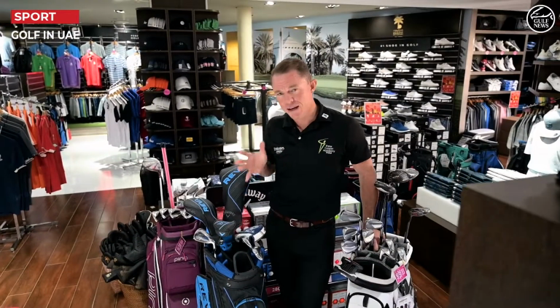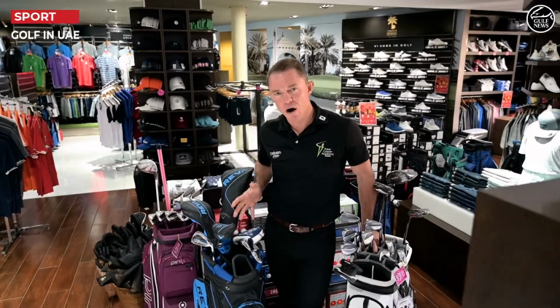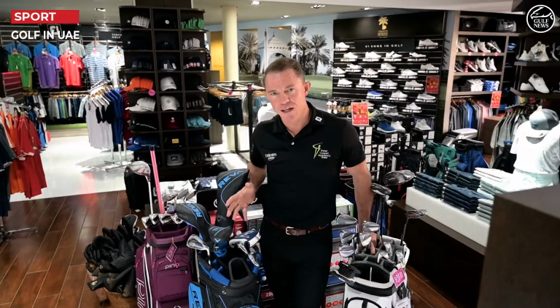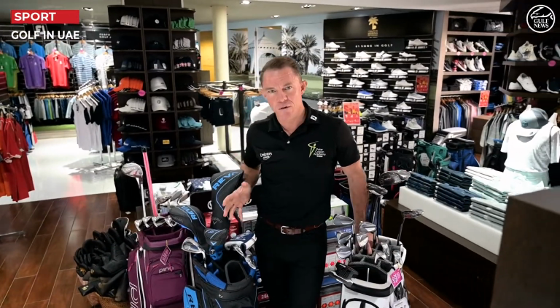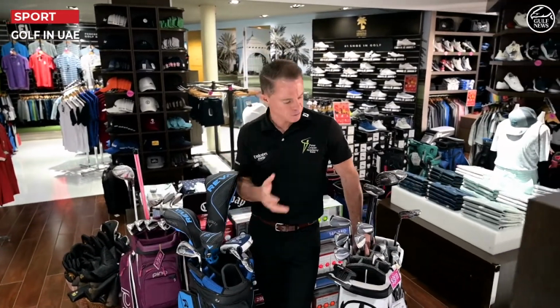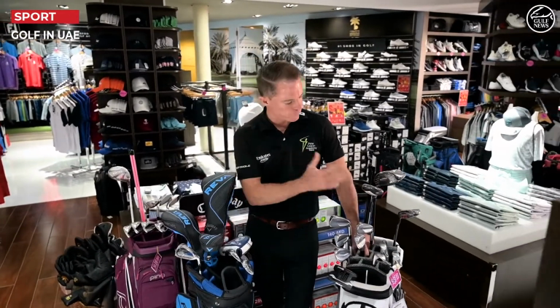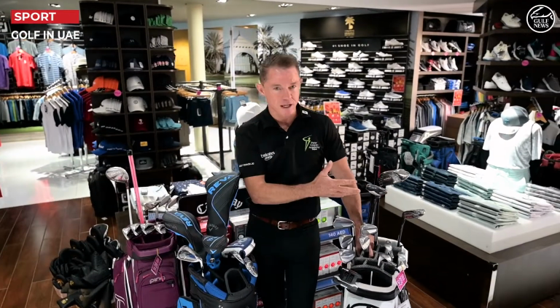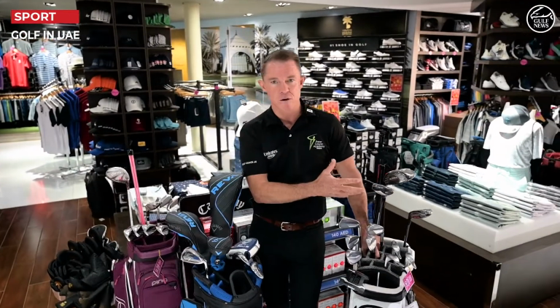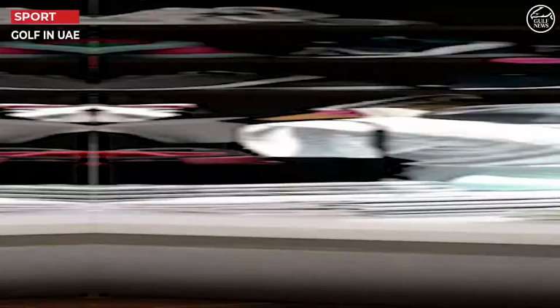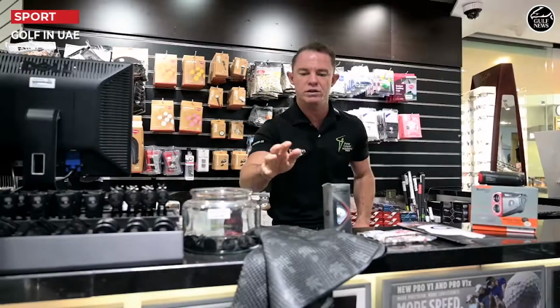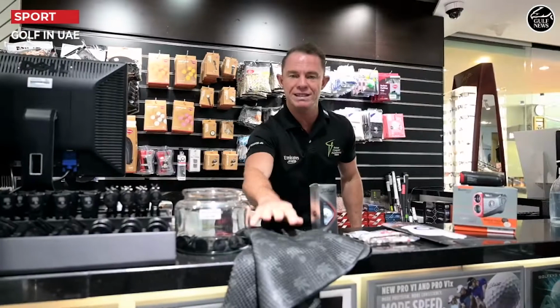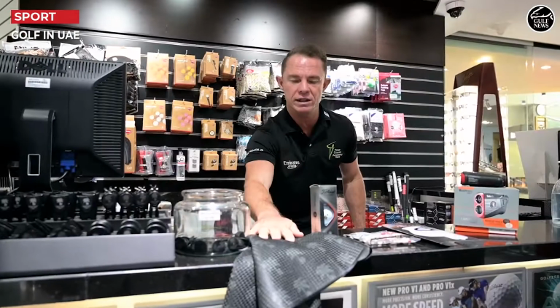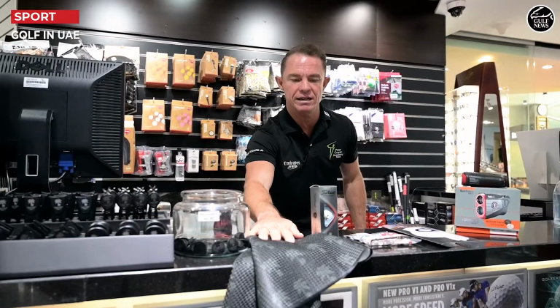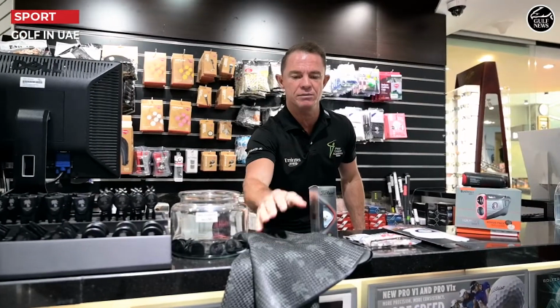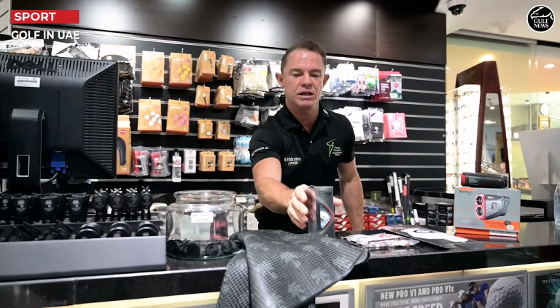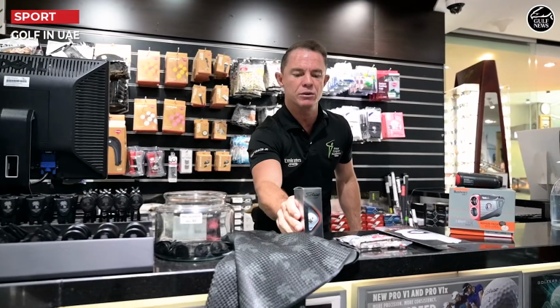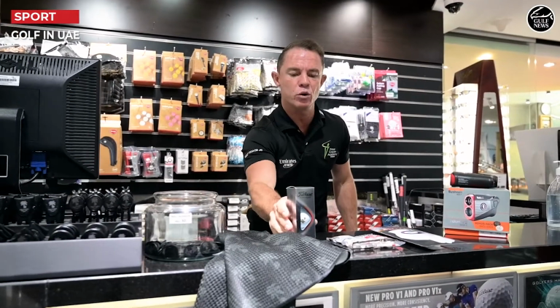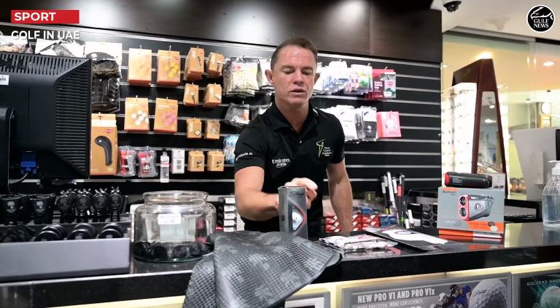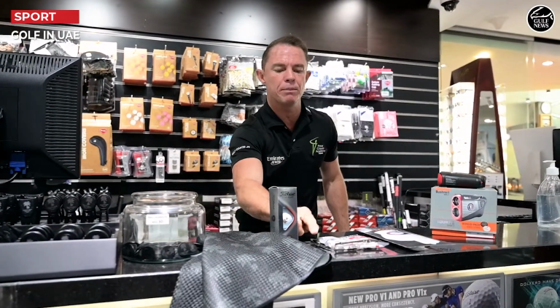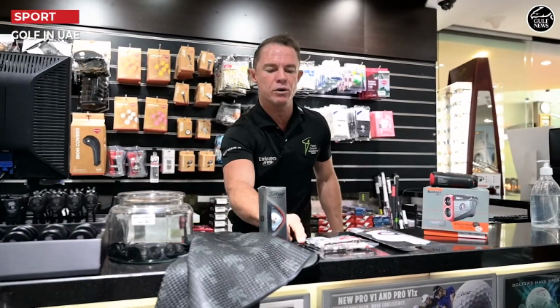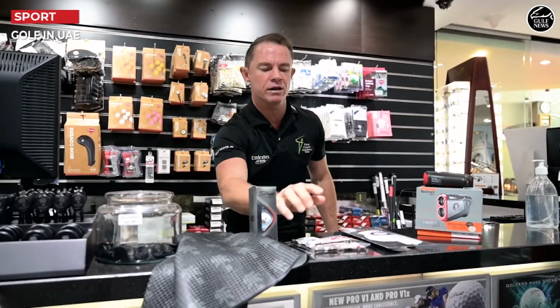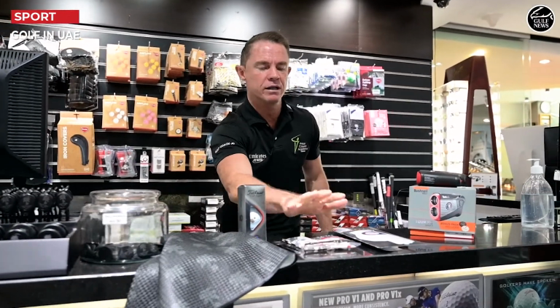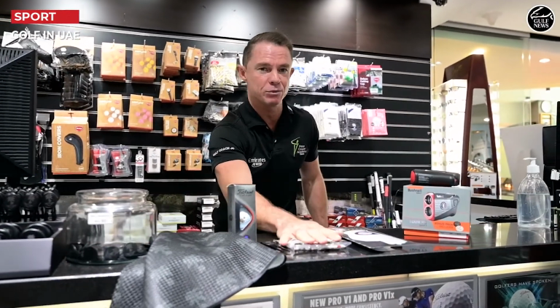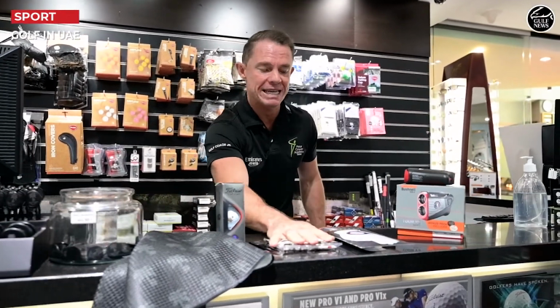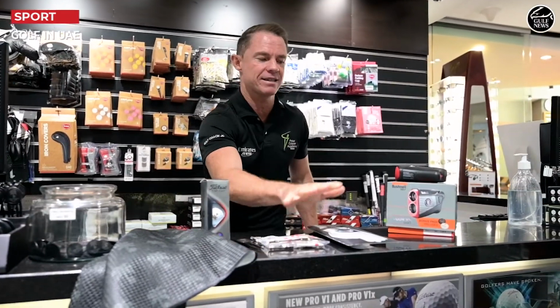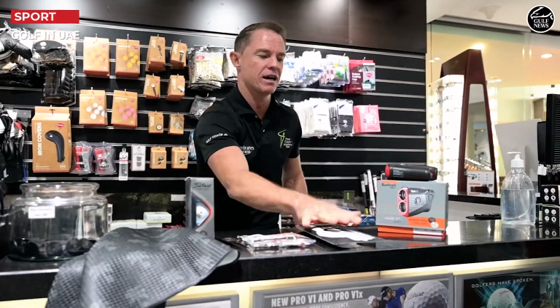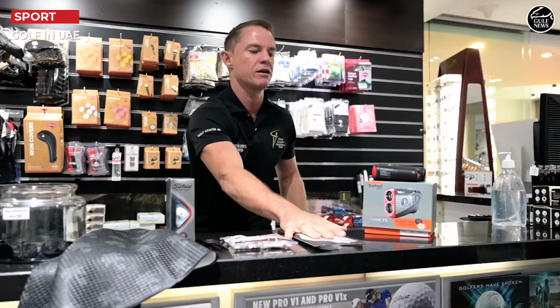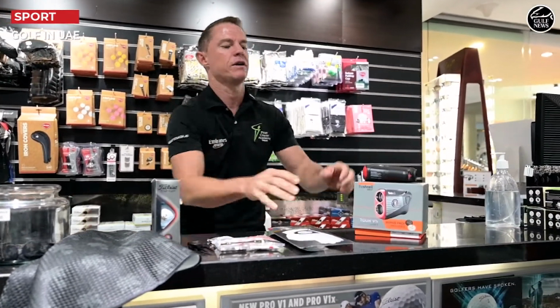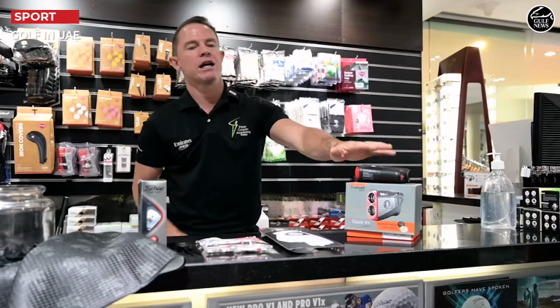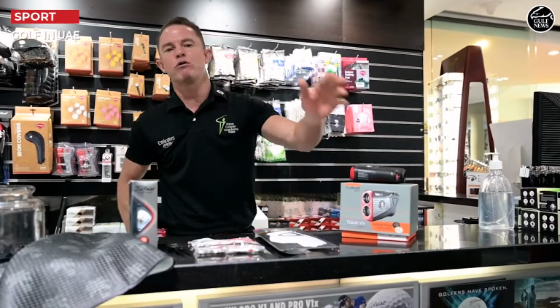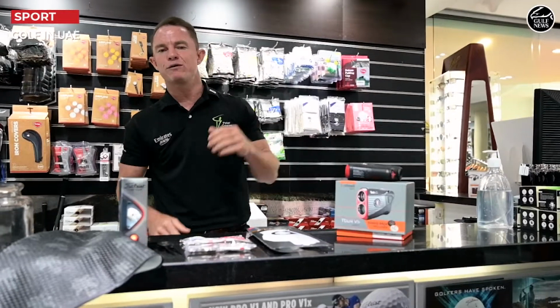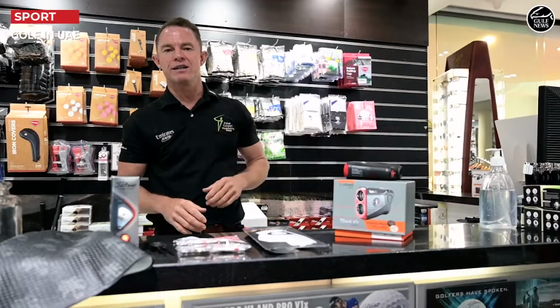We can have a half set of golf clubs or a full set of golf clubs. We also have a towel to clean our clubs, some balls, a ball marker, some tees, a glove, and a range finder.